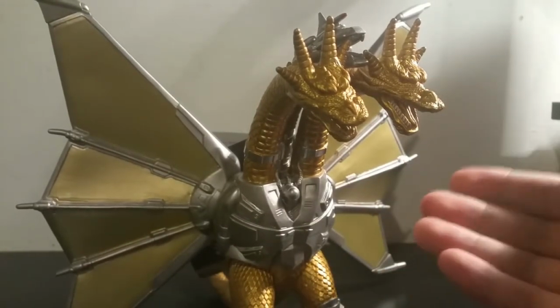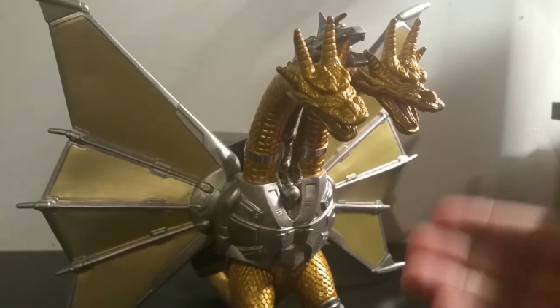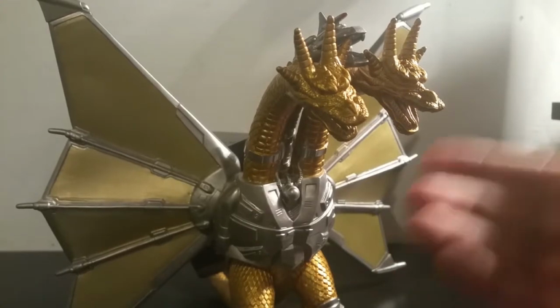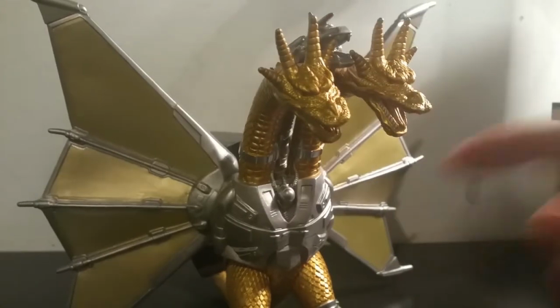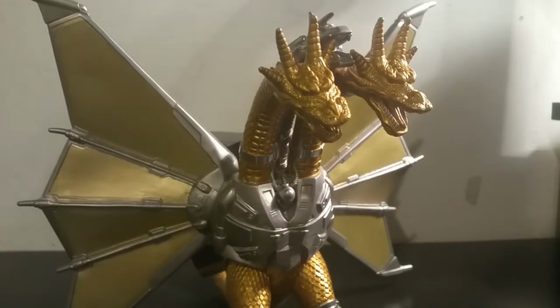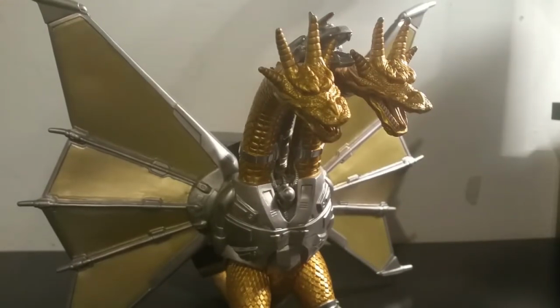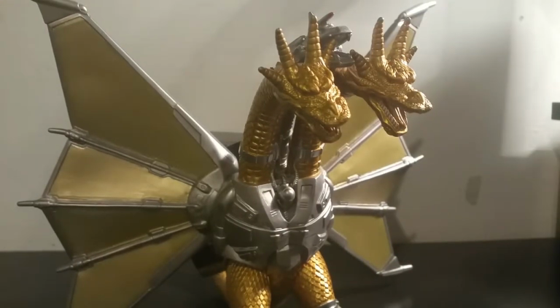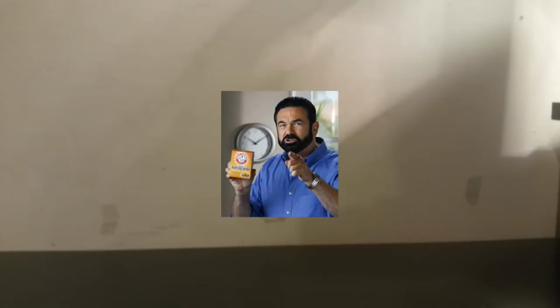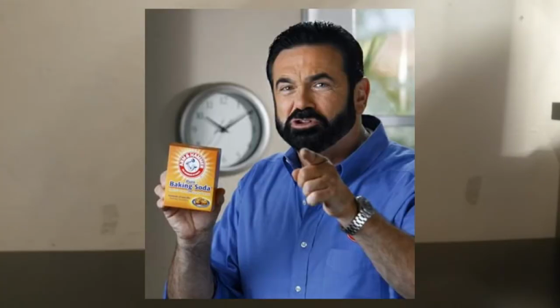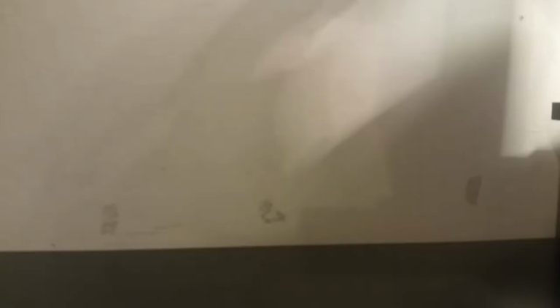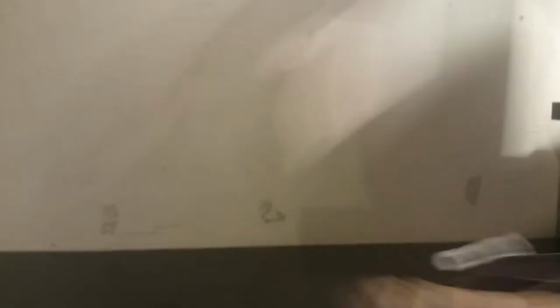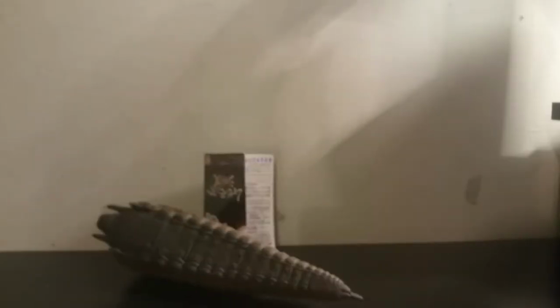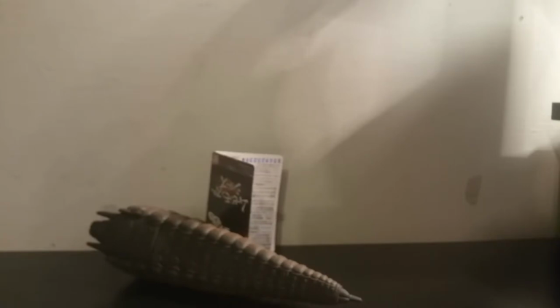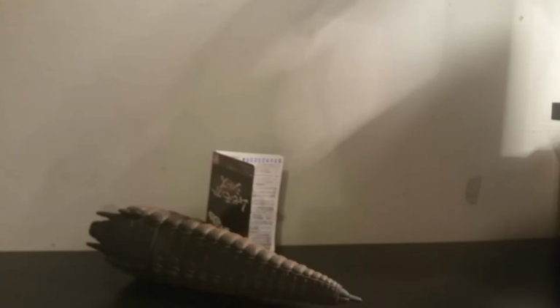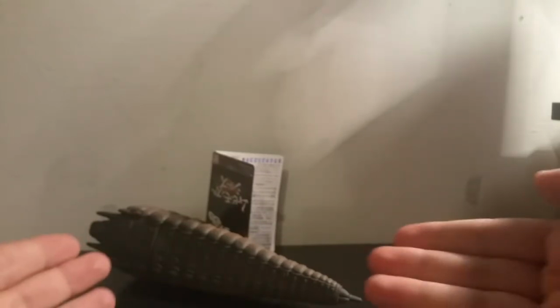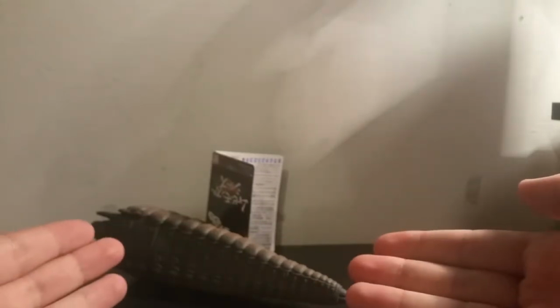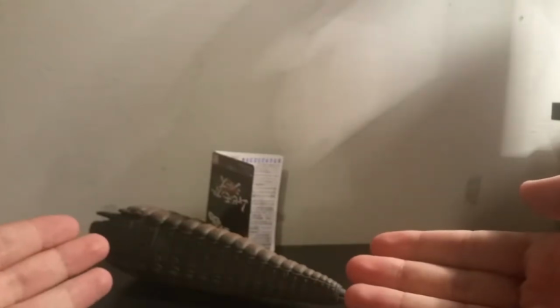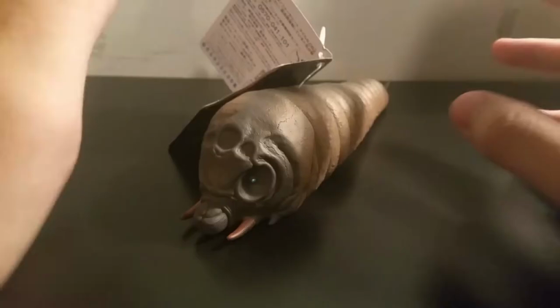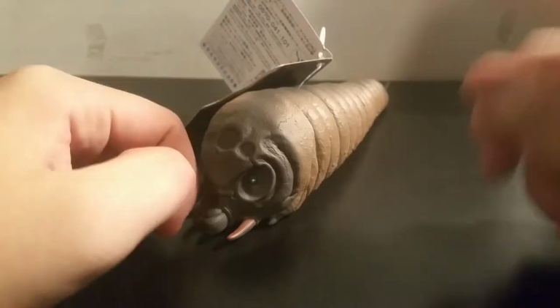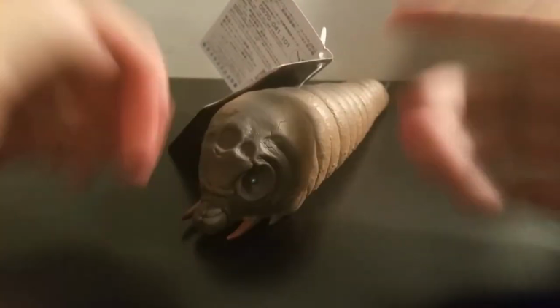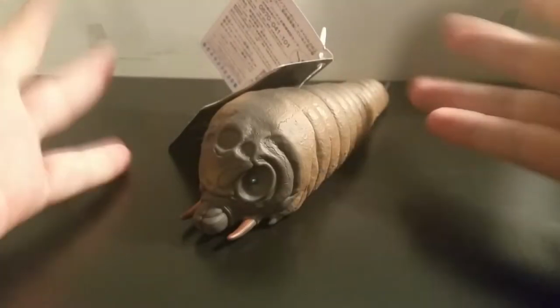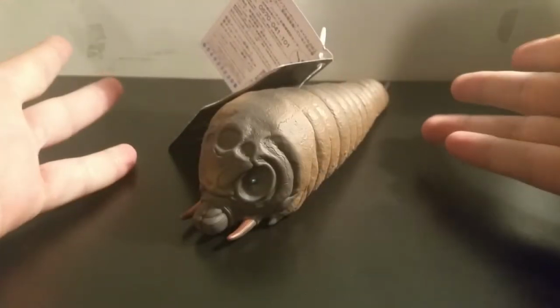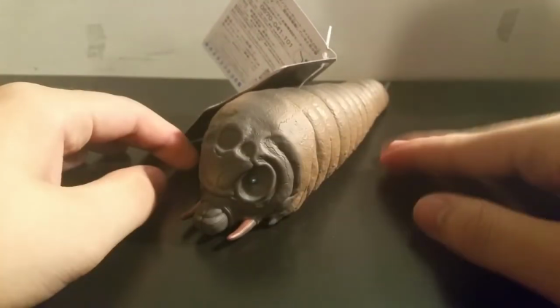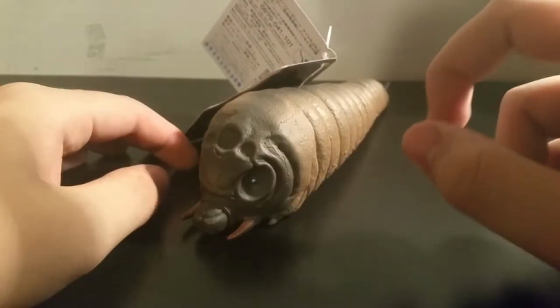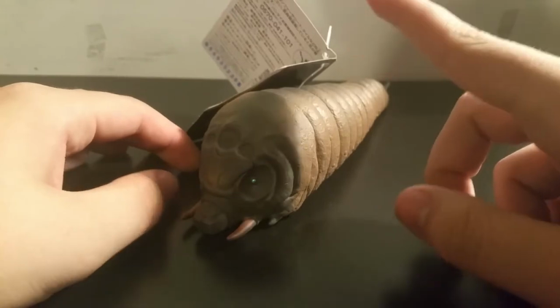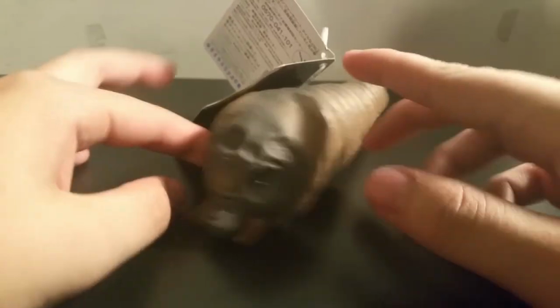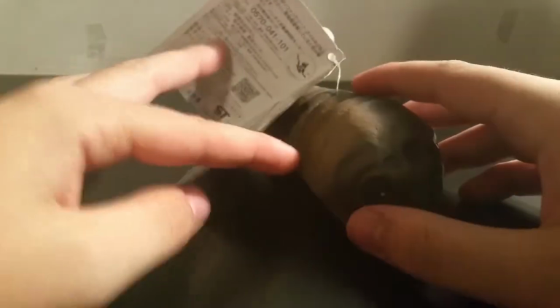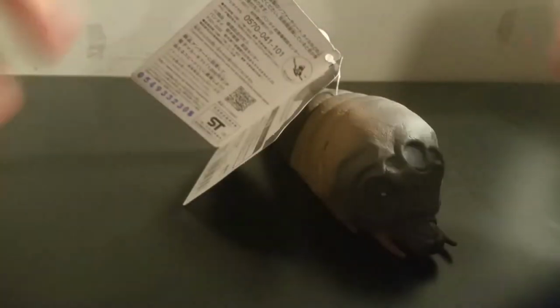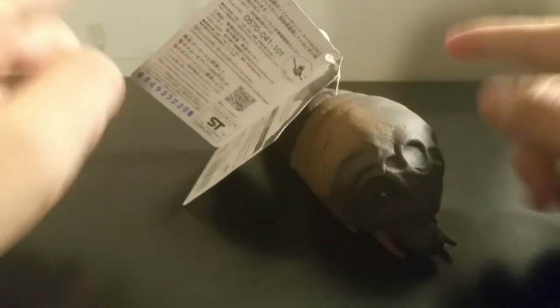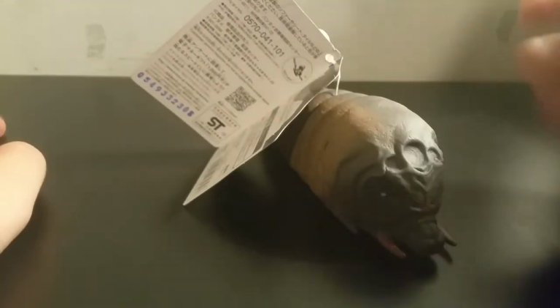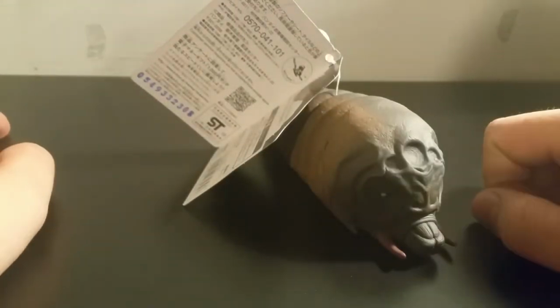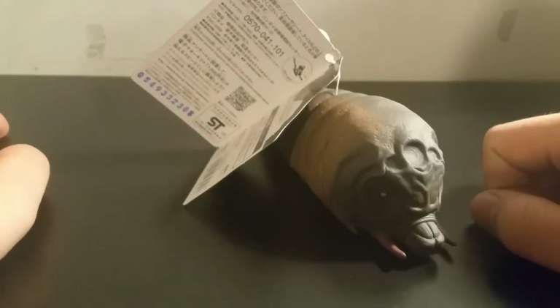This has been Pac-Jeff — wait, wait a minute. I'm not done yet. Now, look at this piece of shit. This is the Bandai Movie Monster series Mothra Larva, which came out in the same wave as the Mecha King Ghidorah.